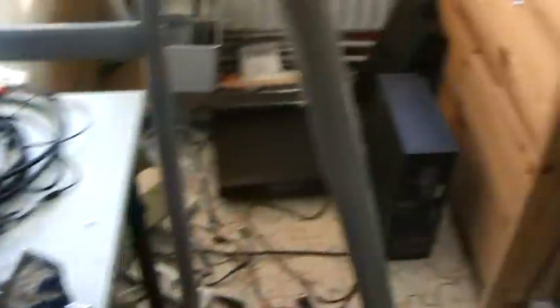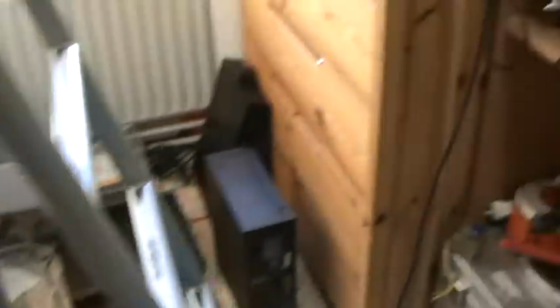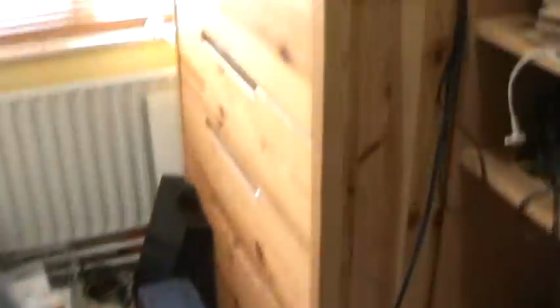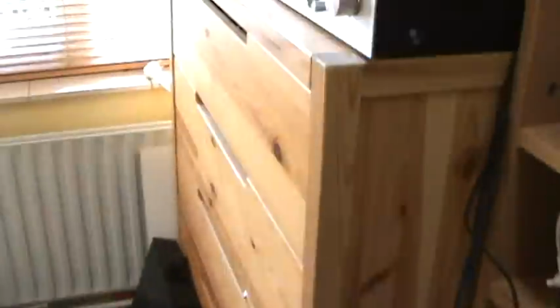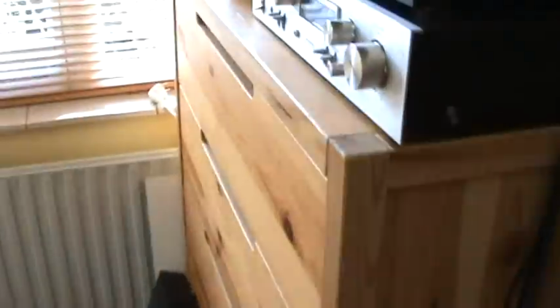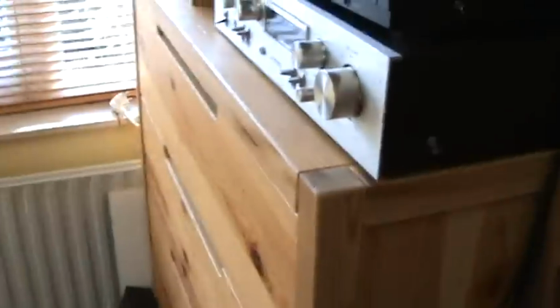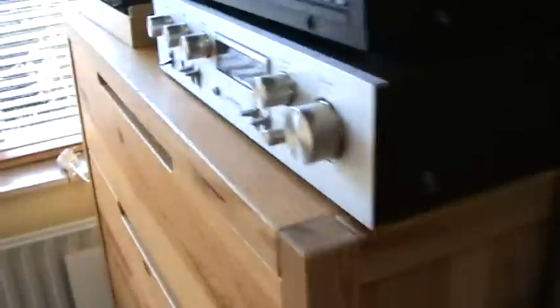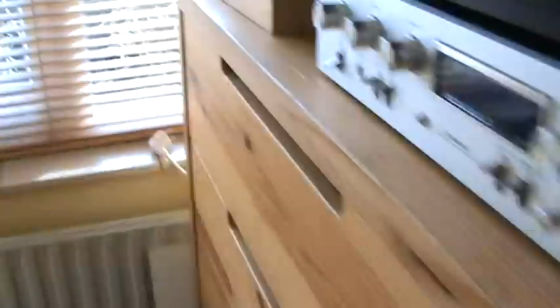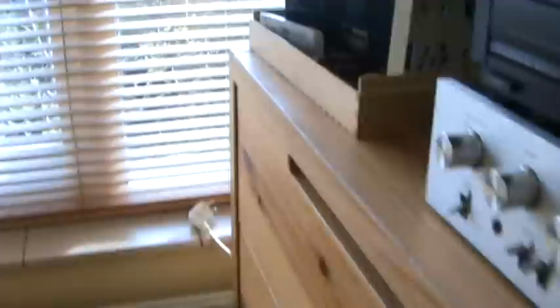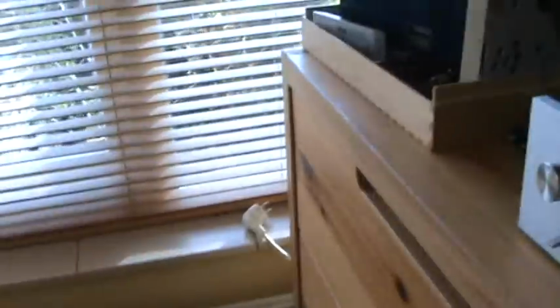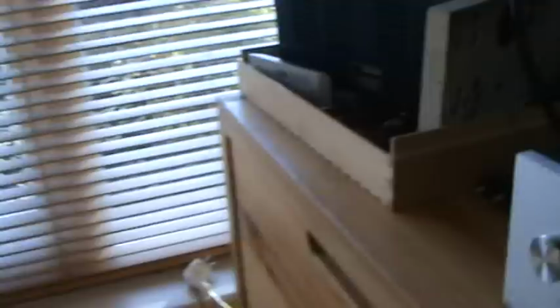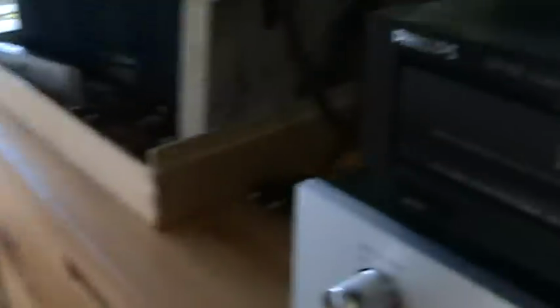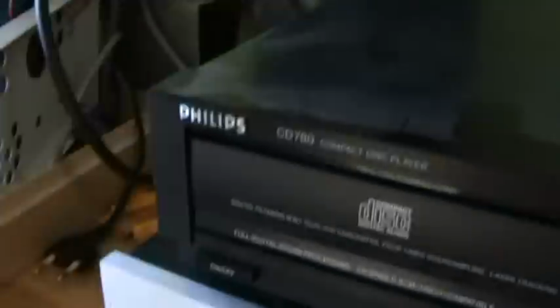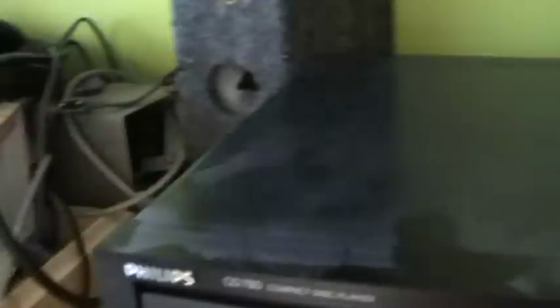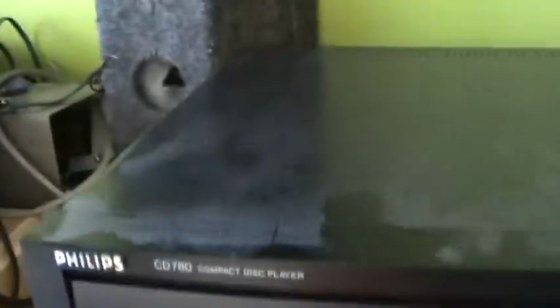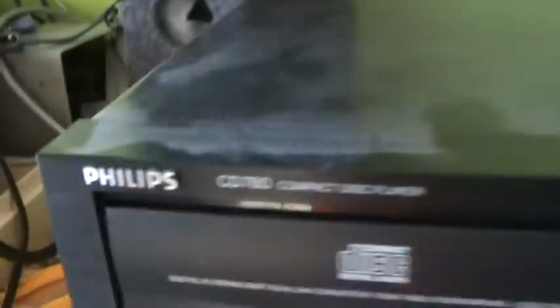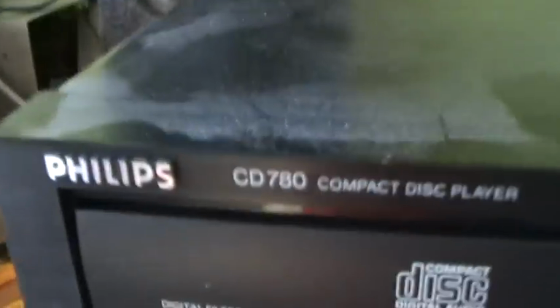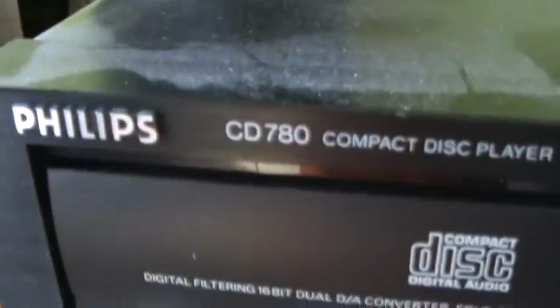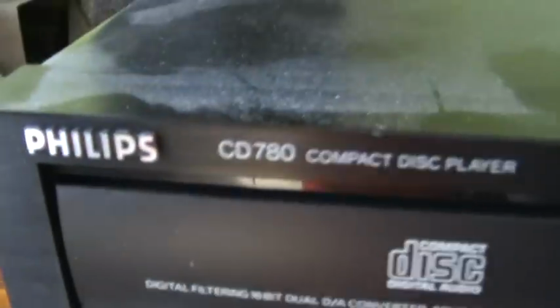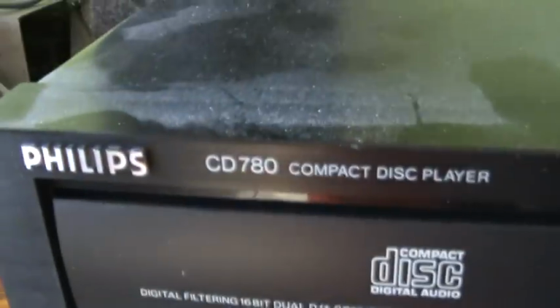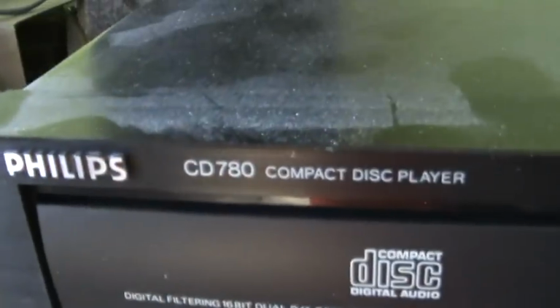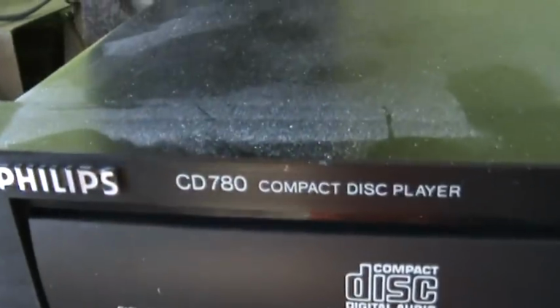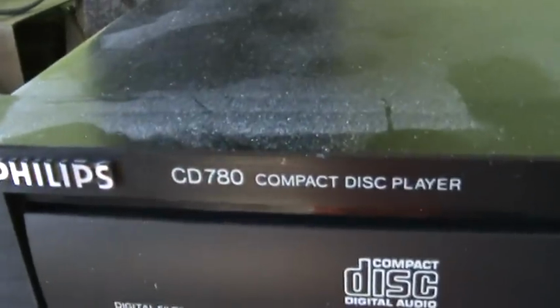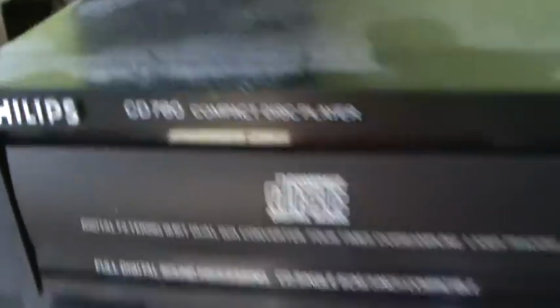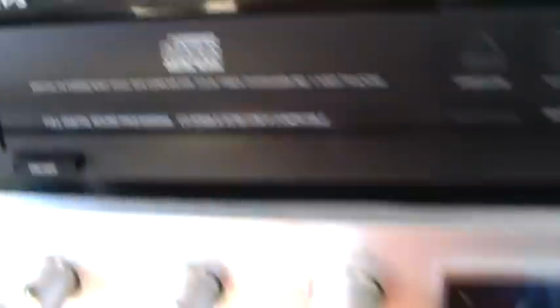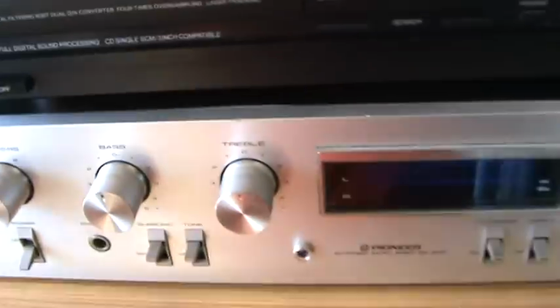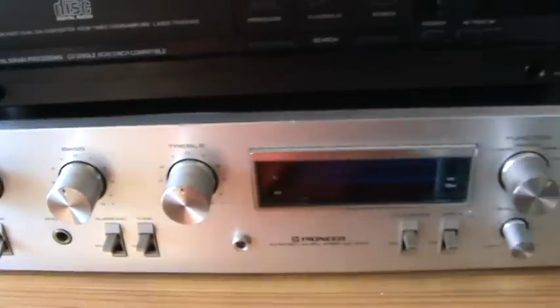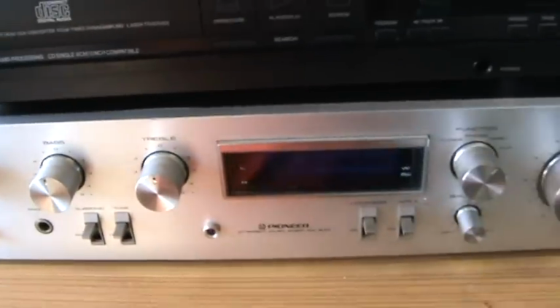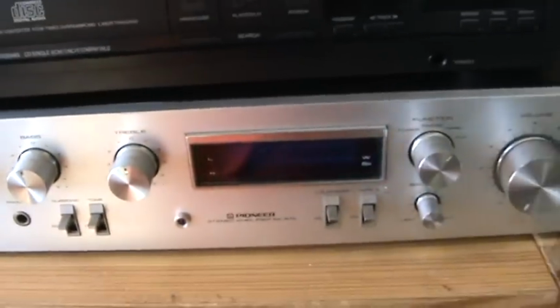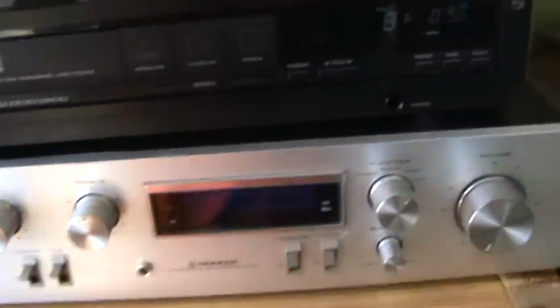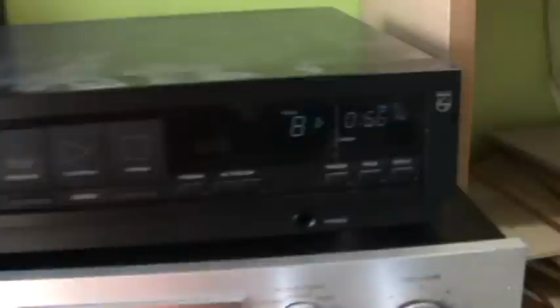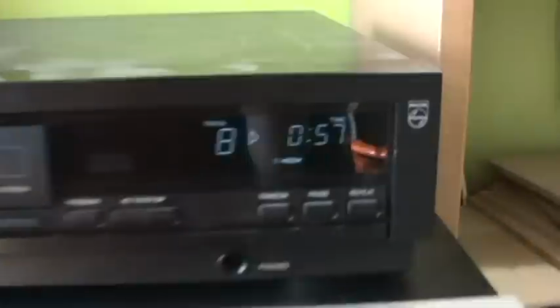So look at the CD player — it's a Philips CD 780. My nice Pioneer amplifier.